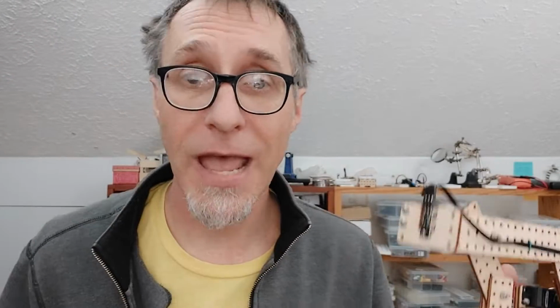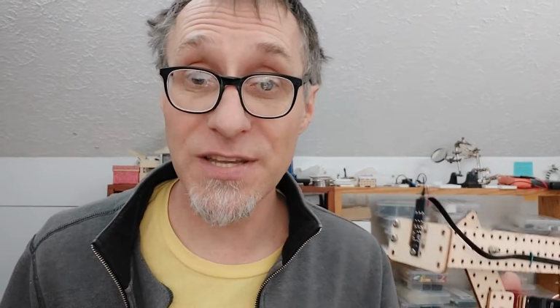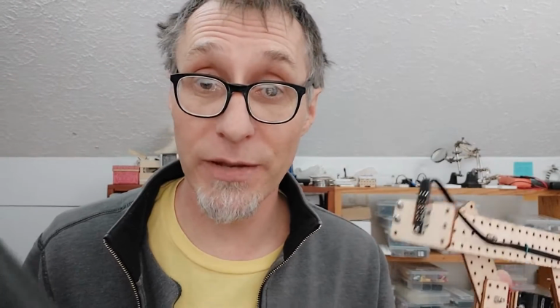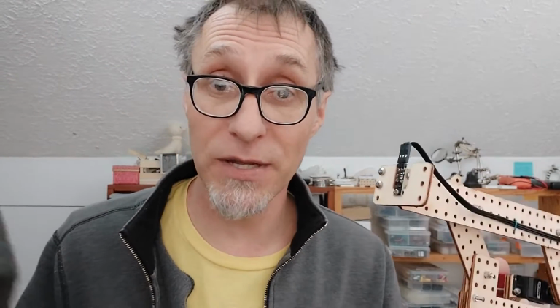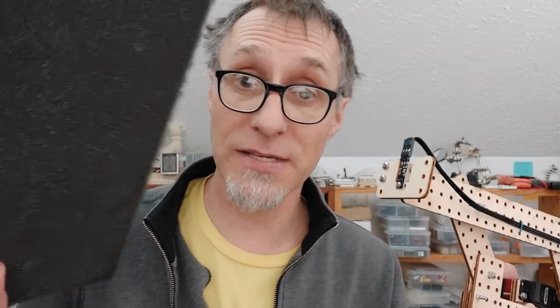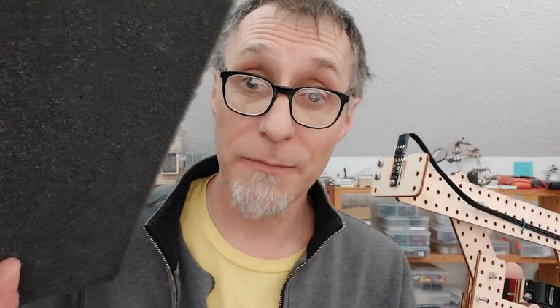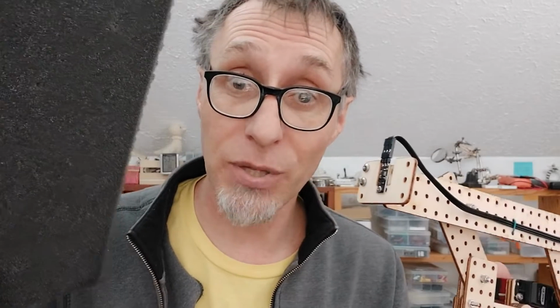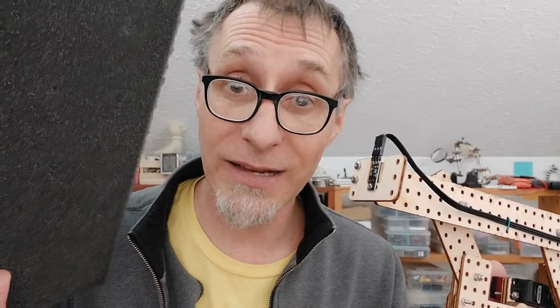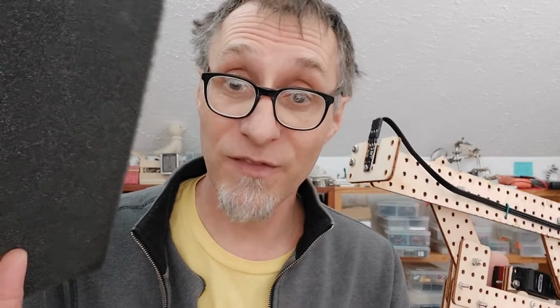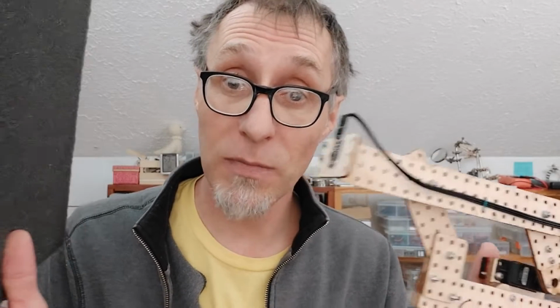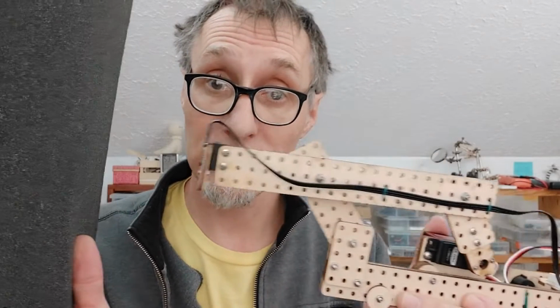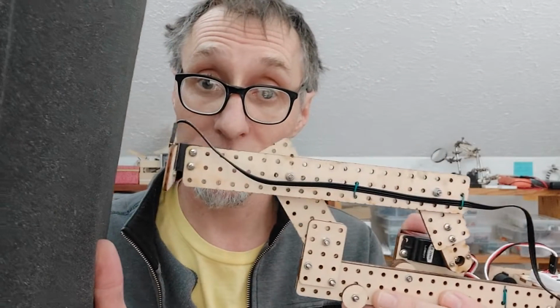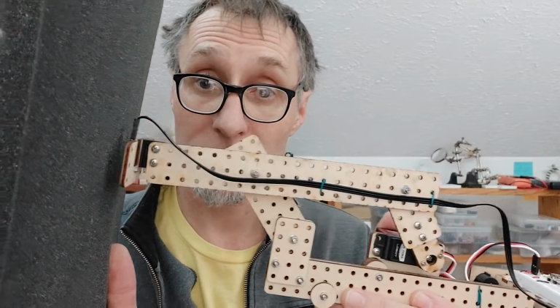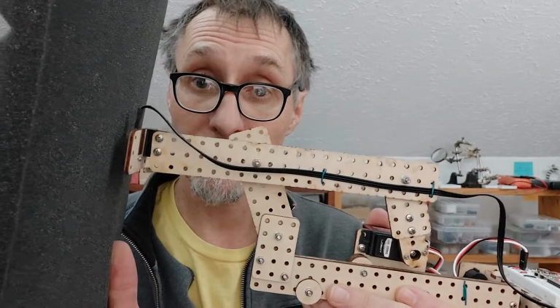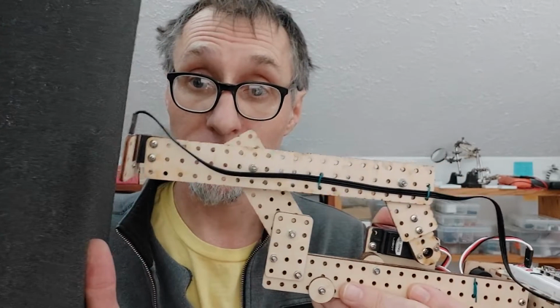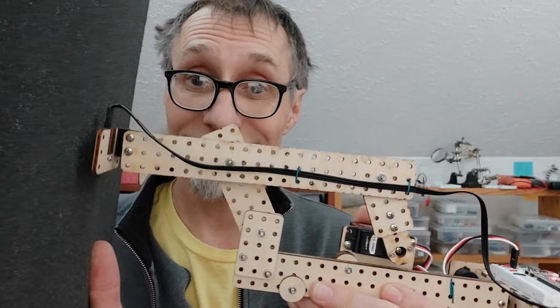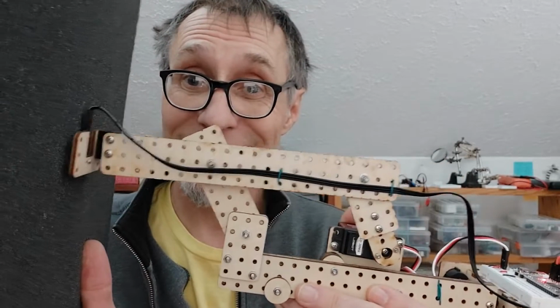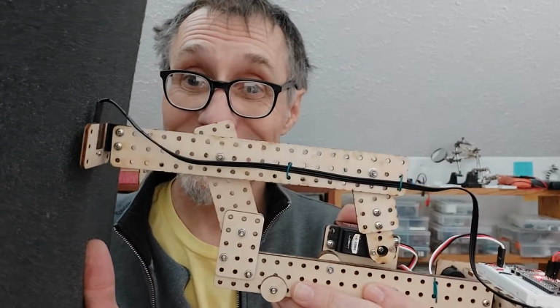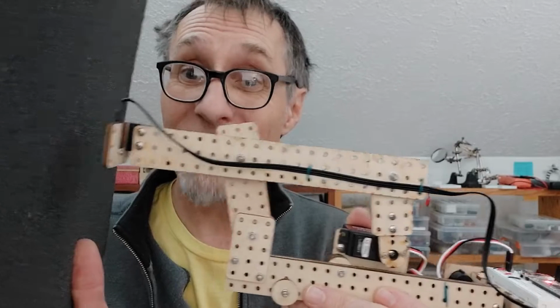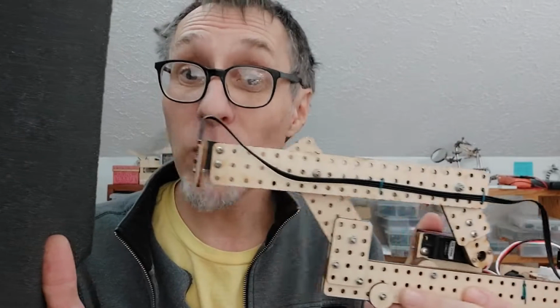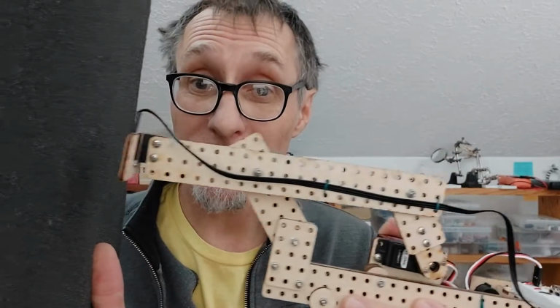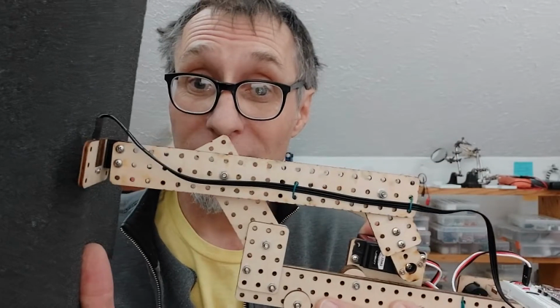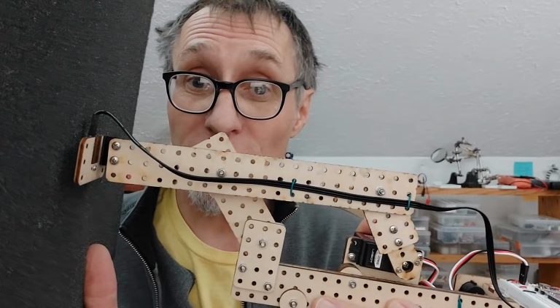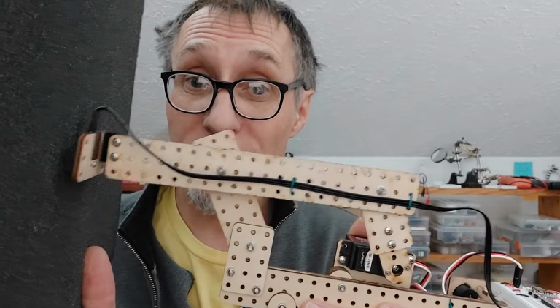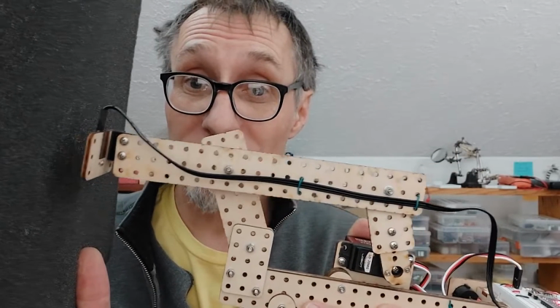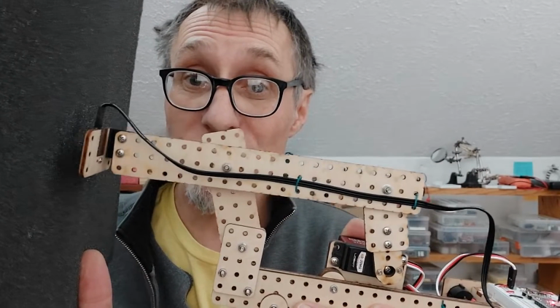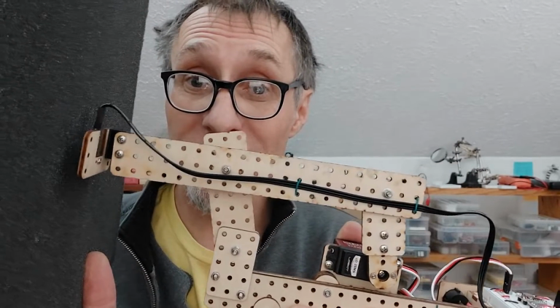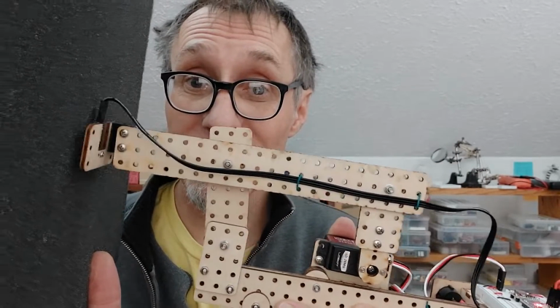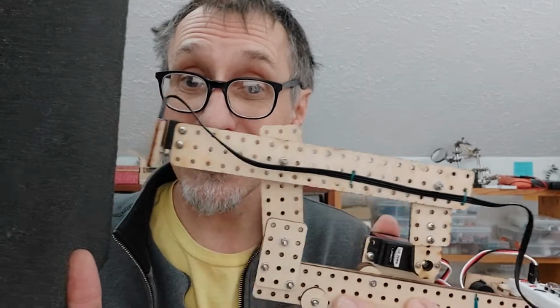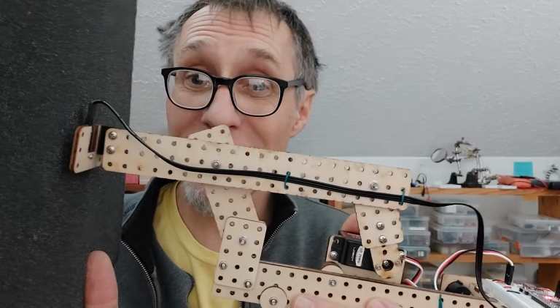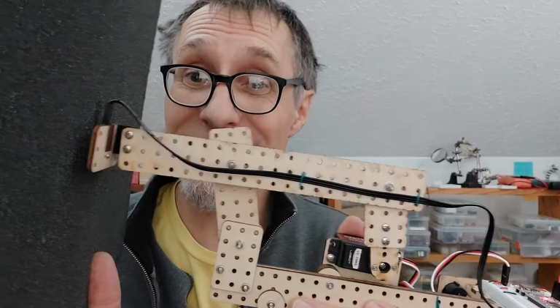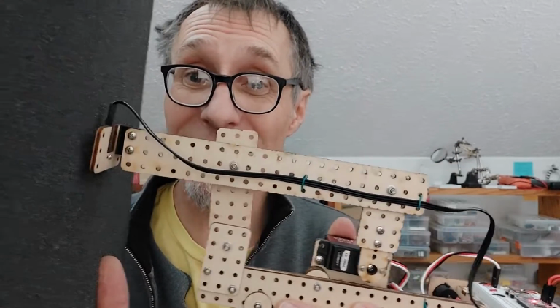And how does infrared respond to this piece of black foam? Not very well. The dark material is absorbent enough that it has a hard time seeing it.